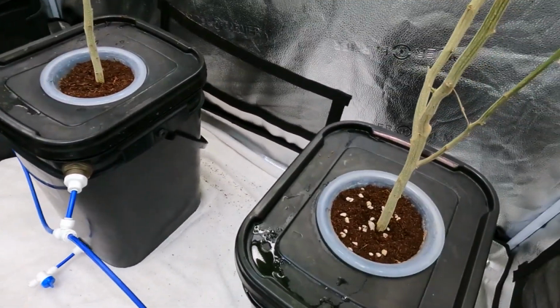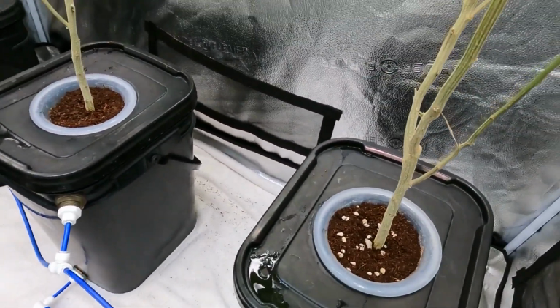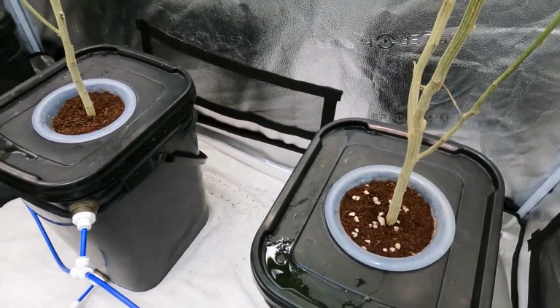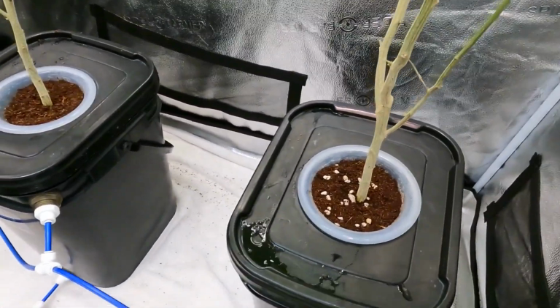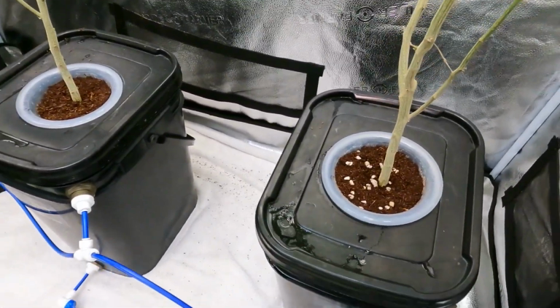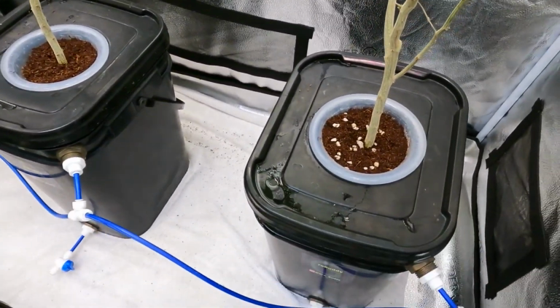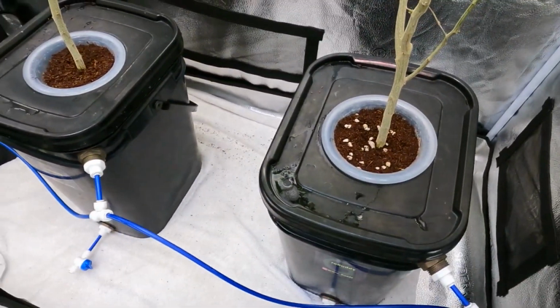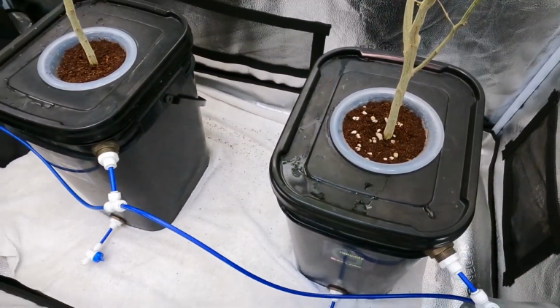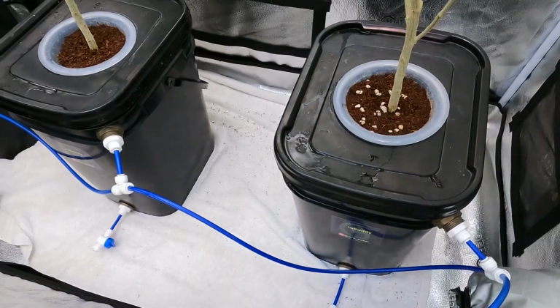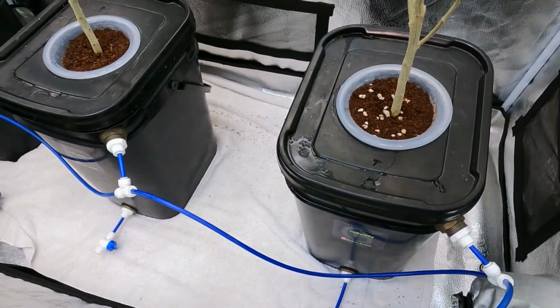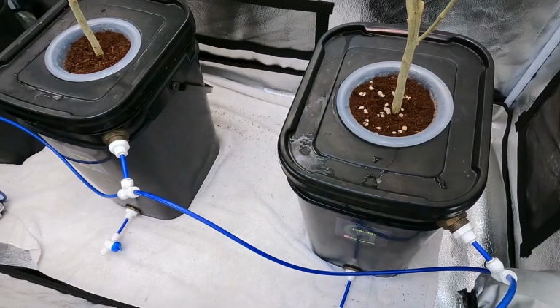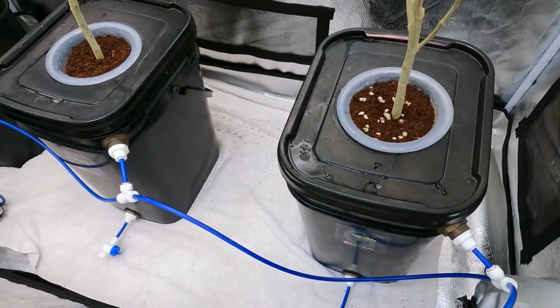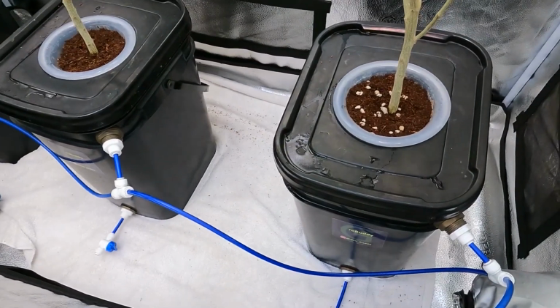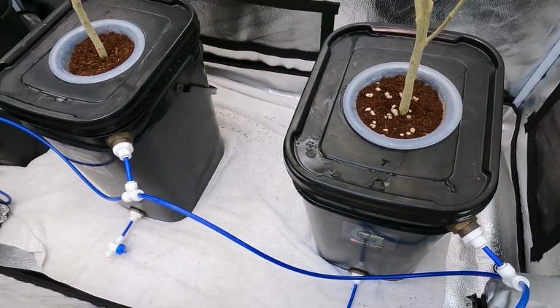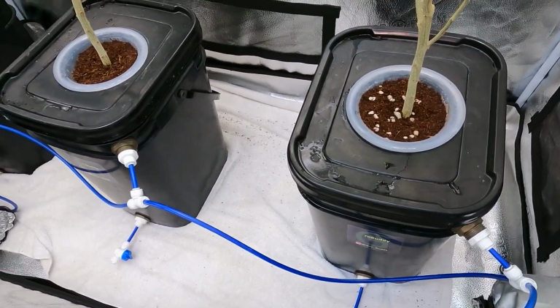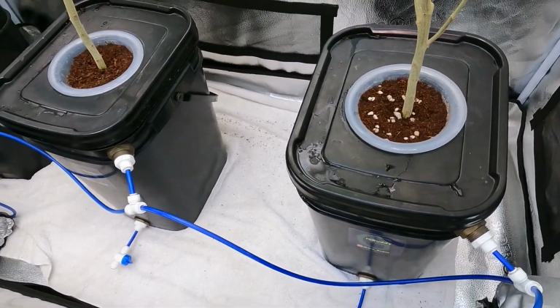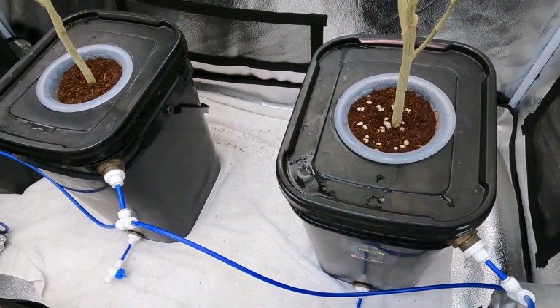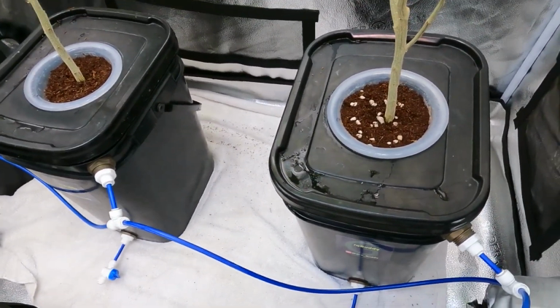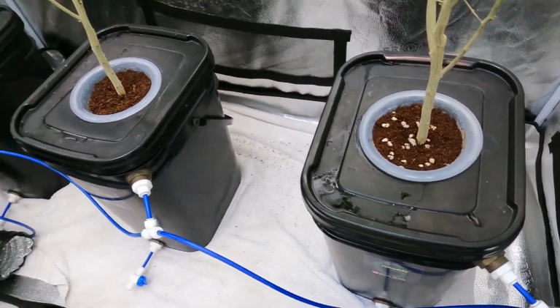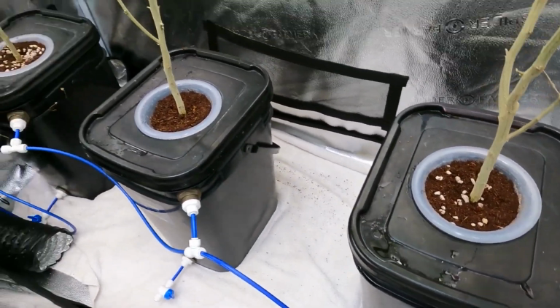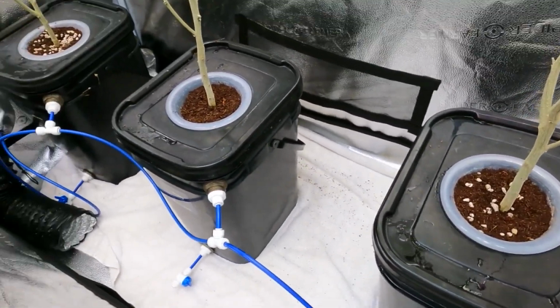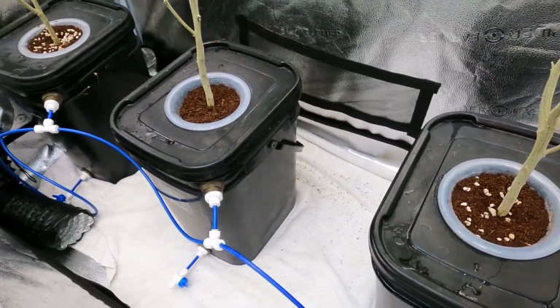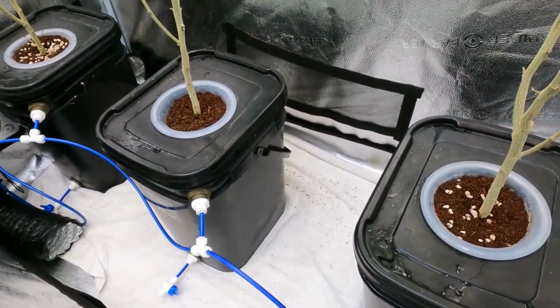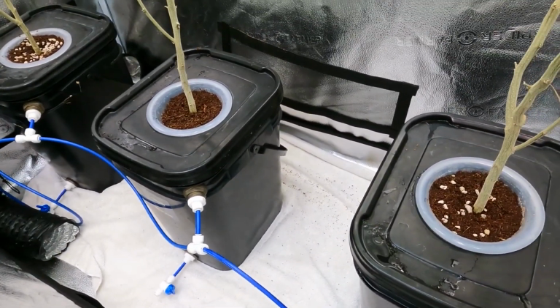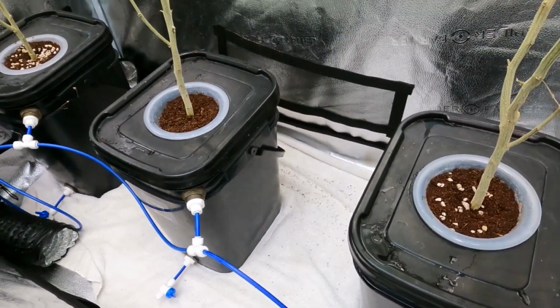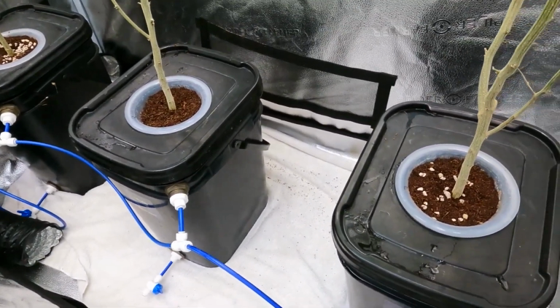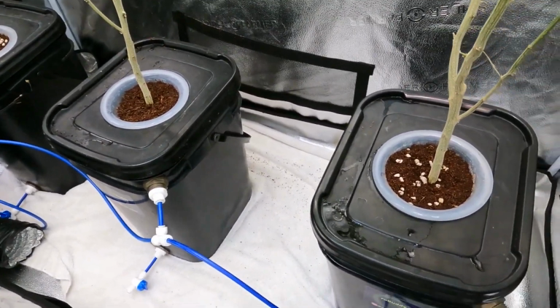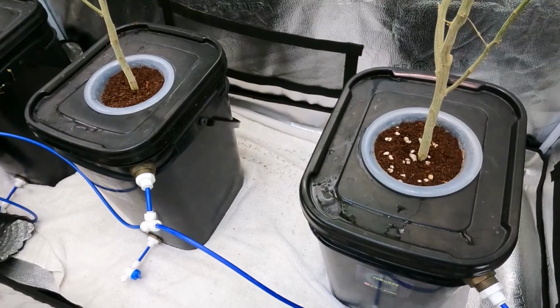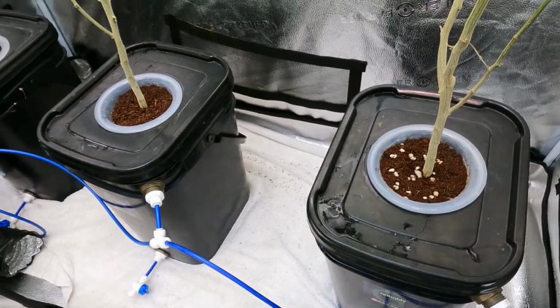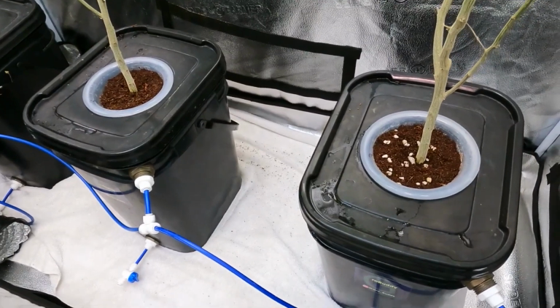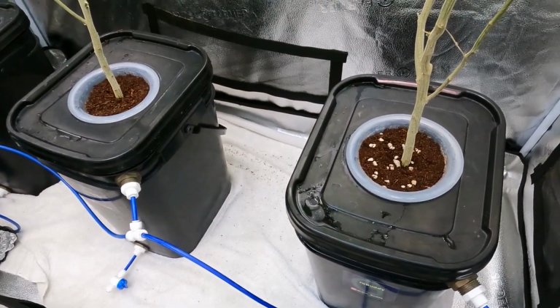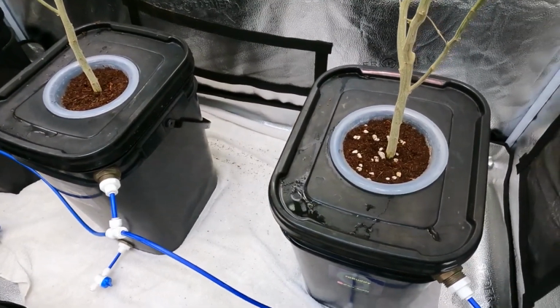I'm going to be doing a video on how to build a grow buddy from start to finish, and I'll give you every part number so you can build one yourself if you don't want to buy one from me.